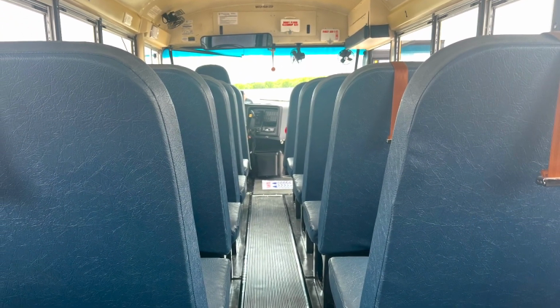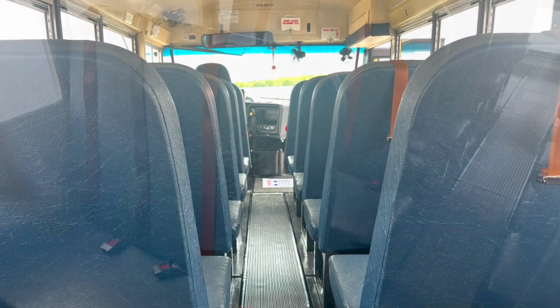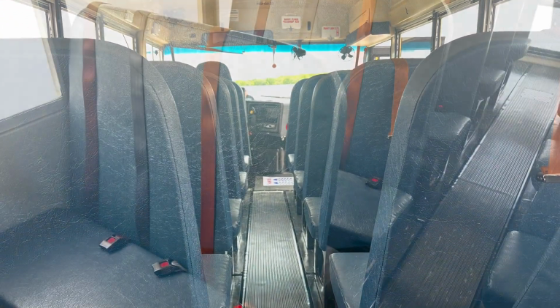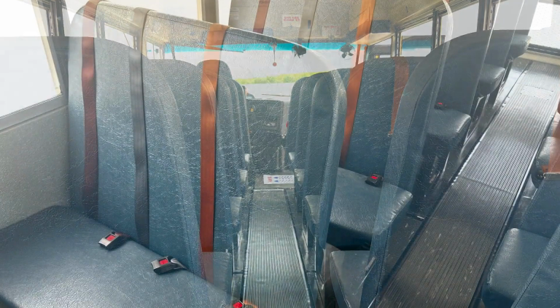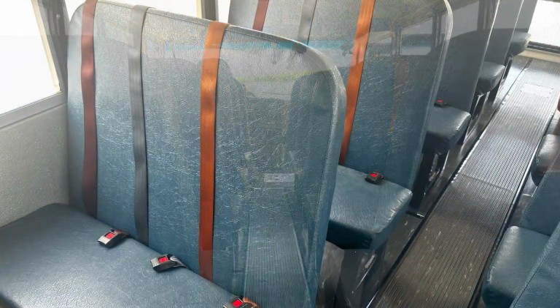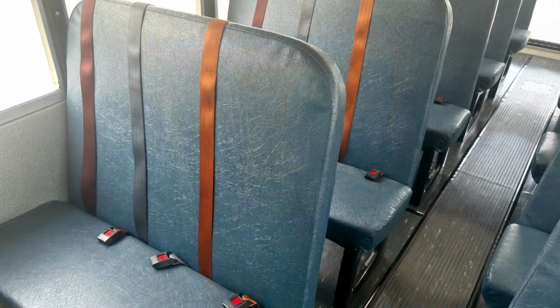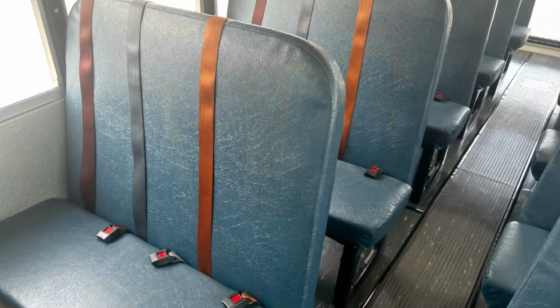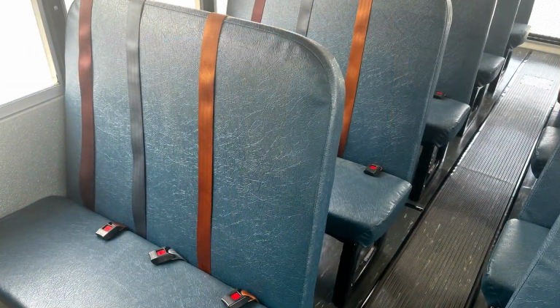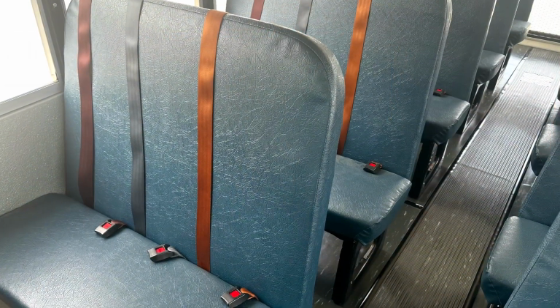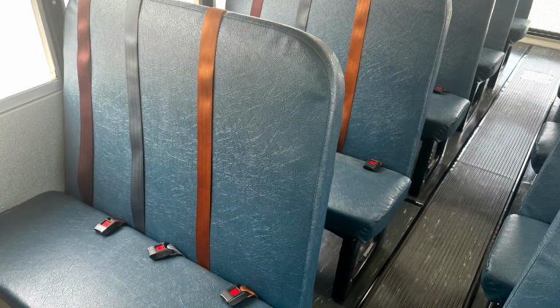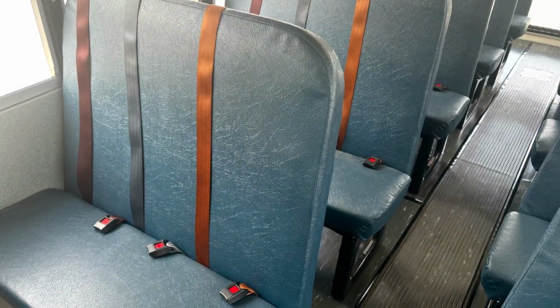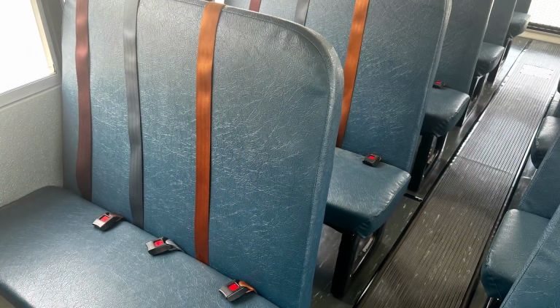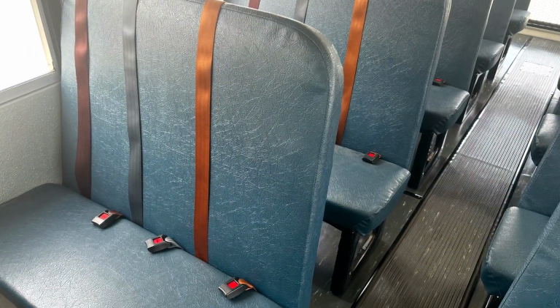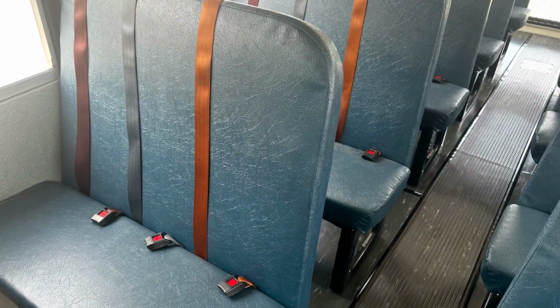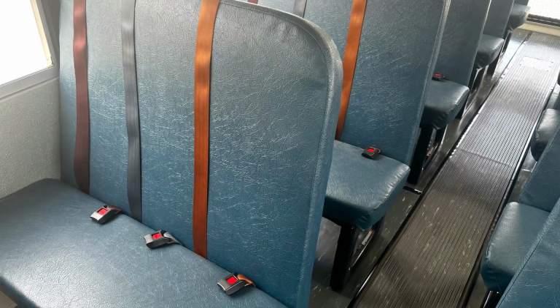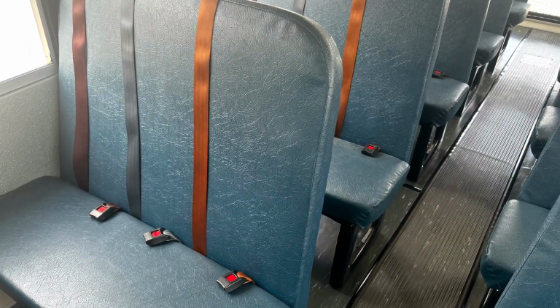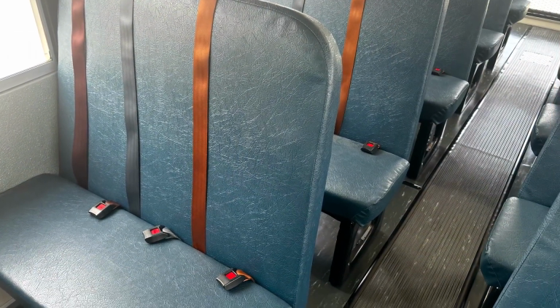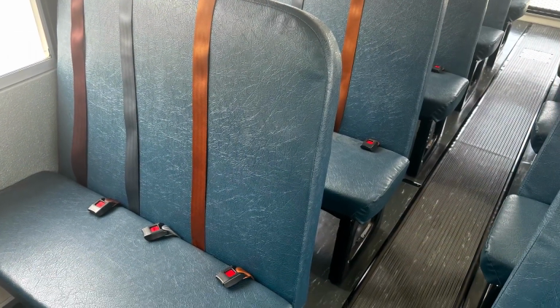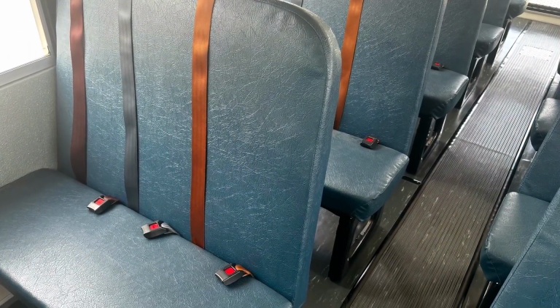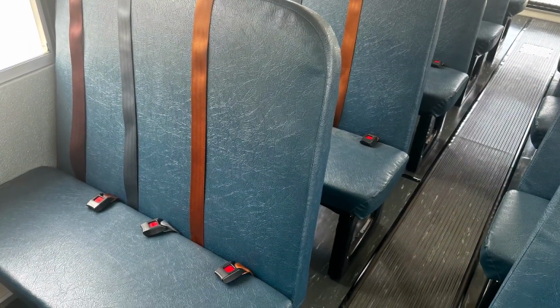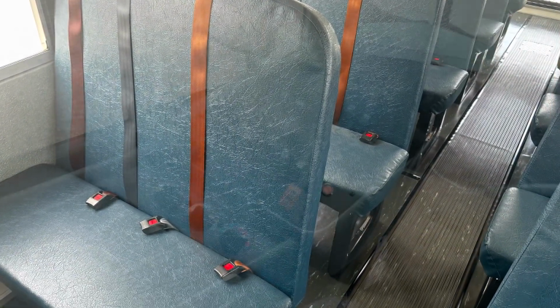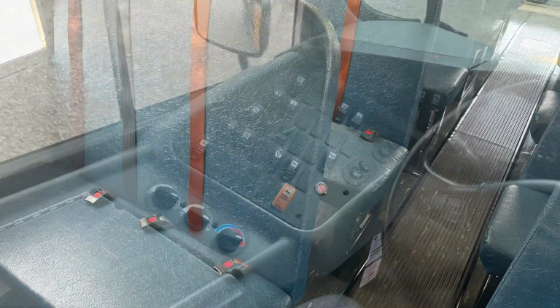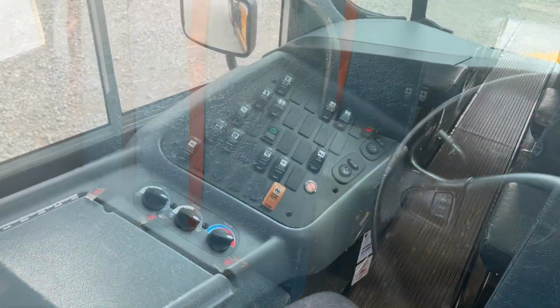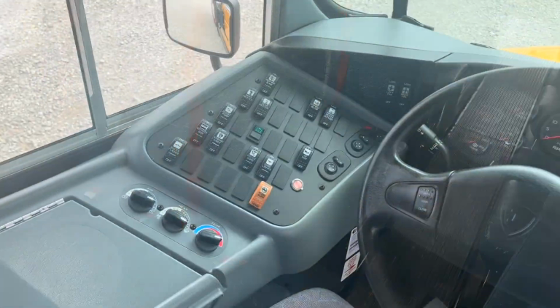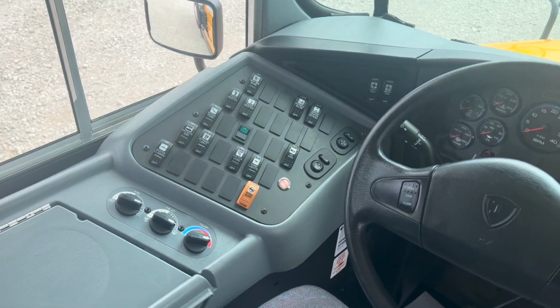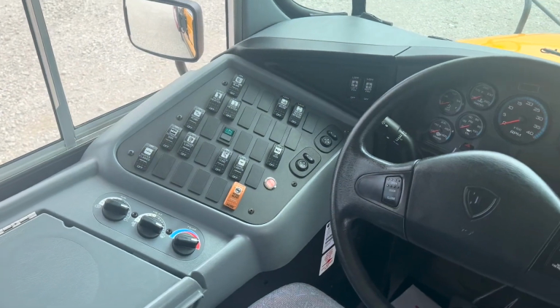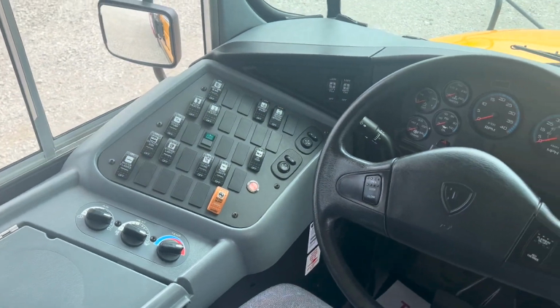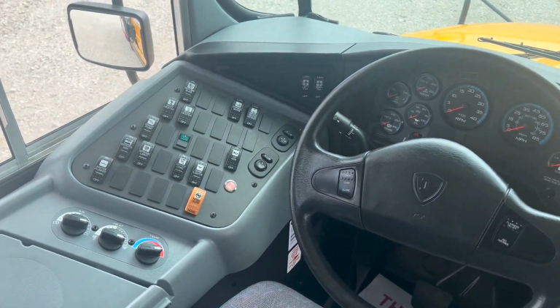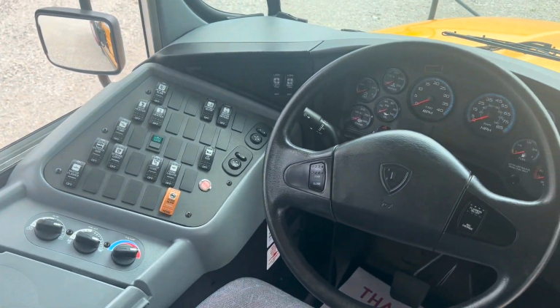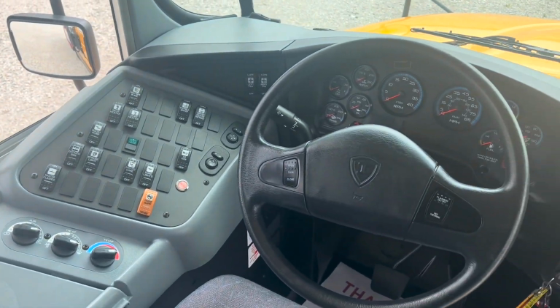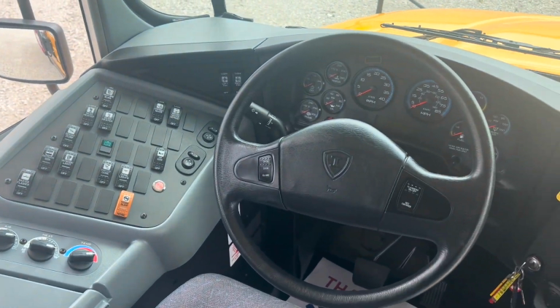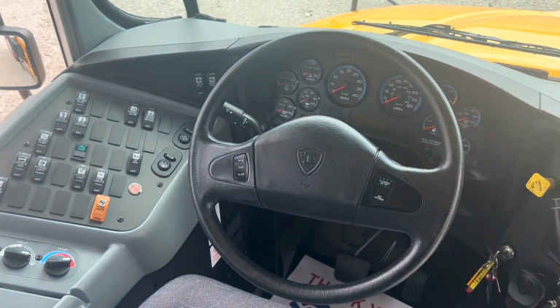It also features heated wiper blades and powered exterior mirrors as well. In addition to this 30-passenger International, we also have a variety of Thomas C2s in 35-passenger configurations.